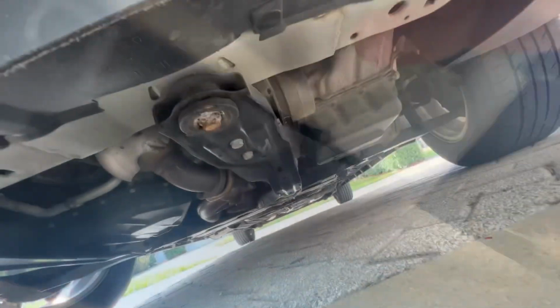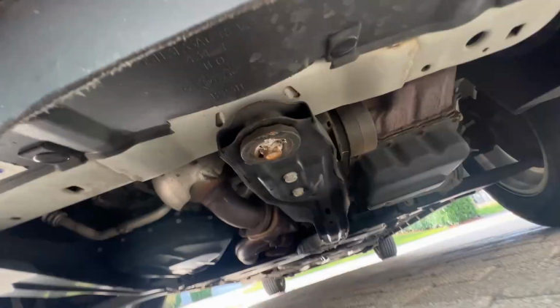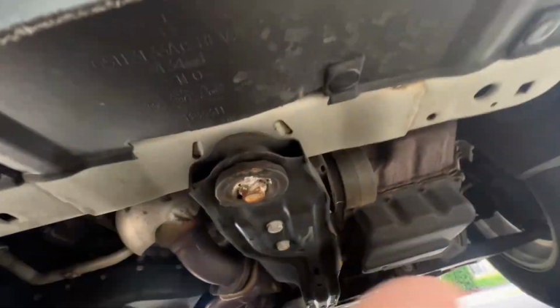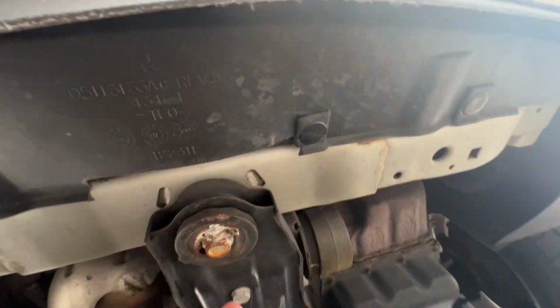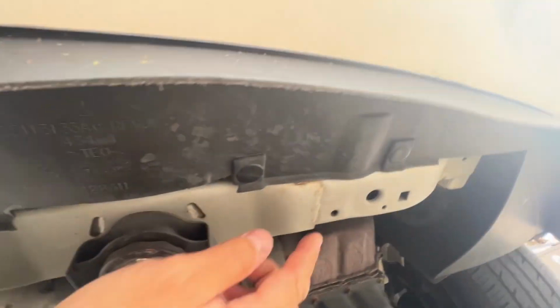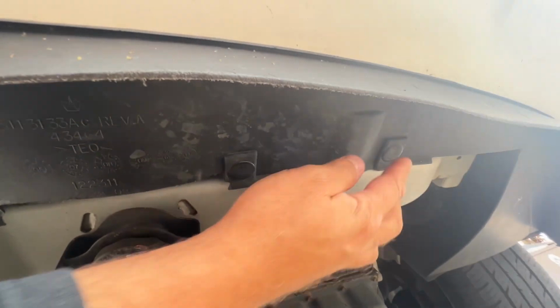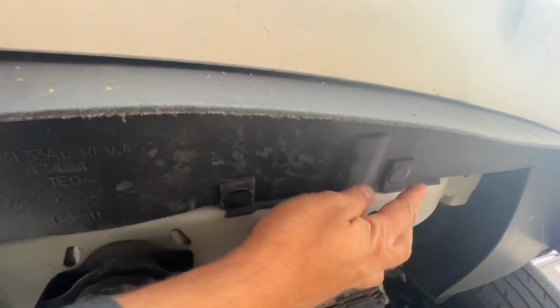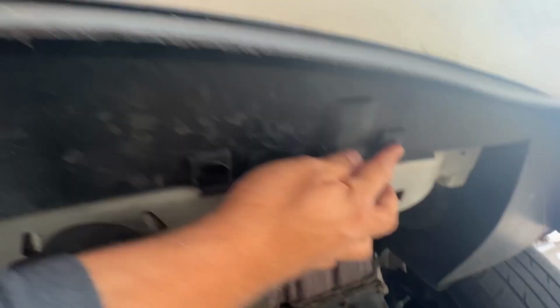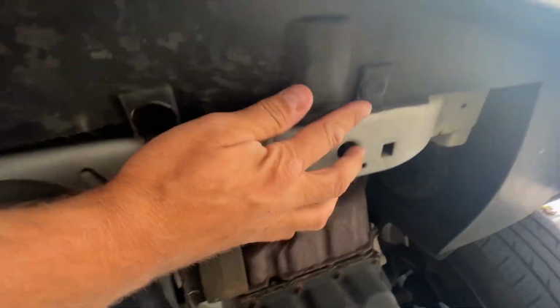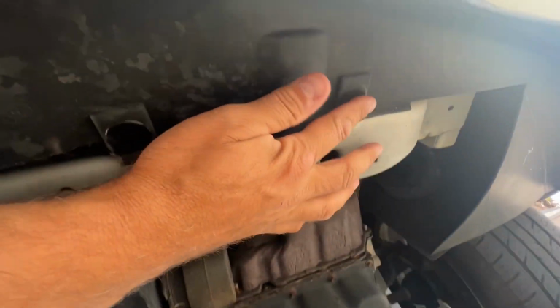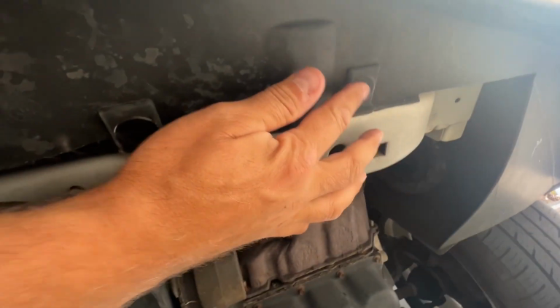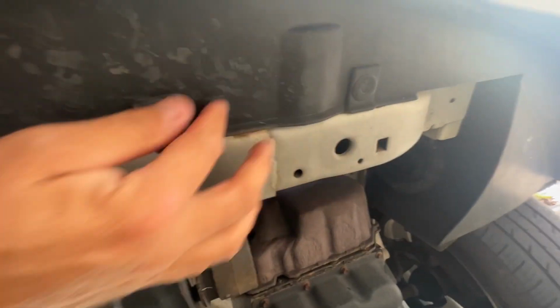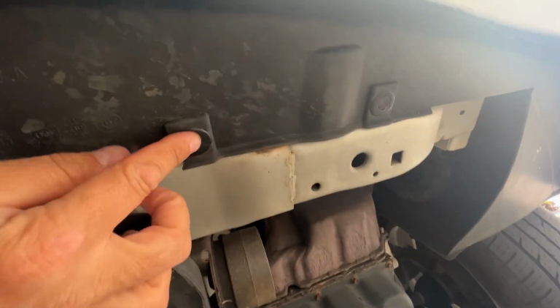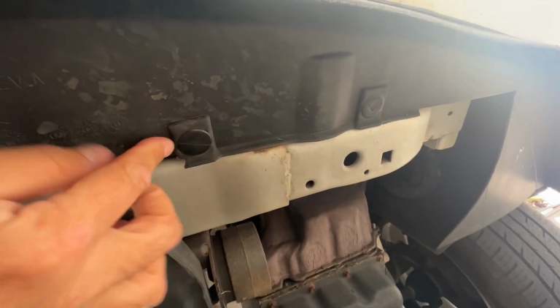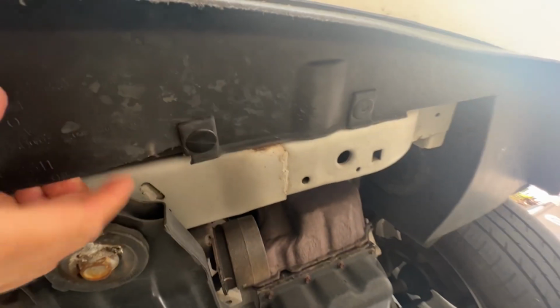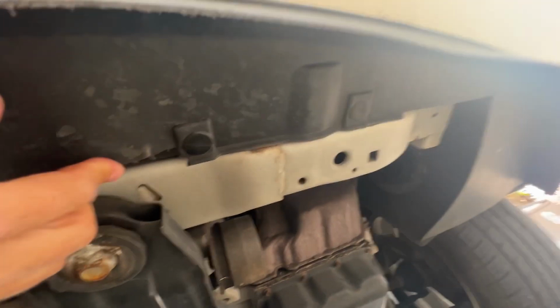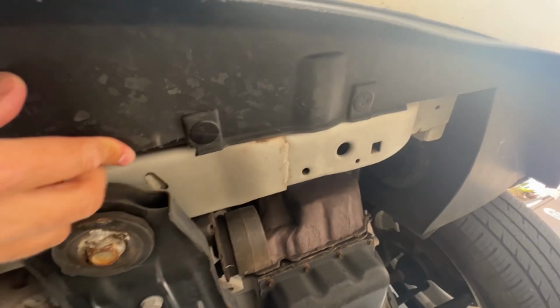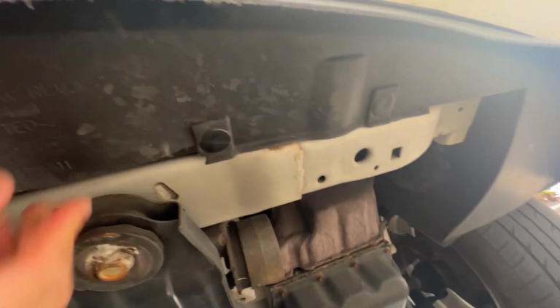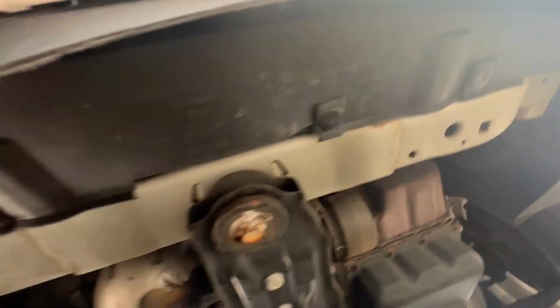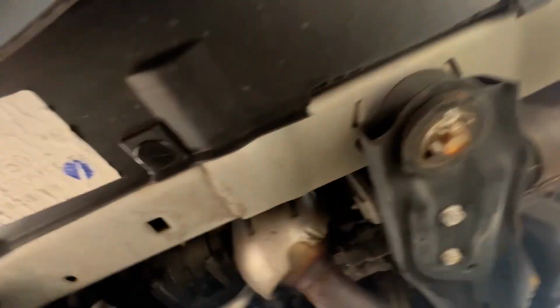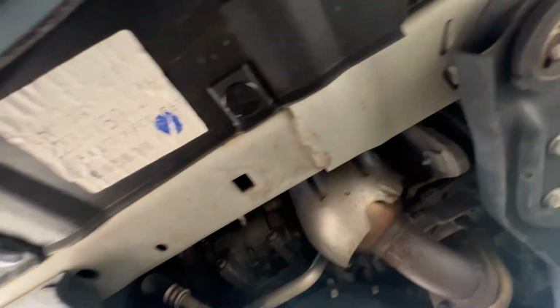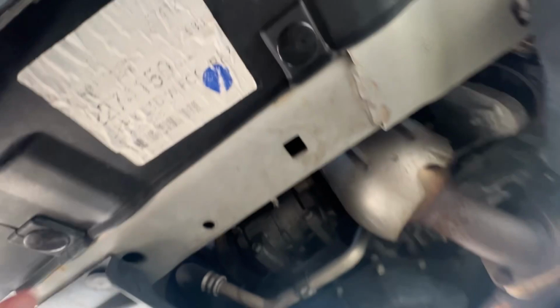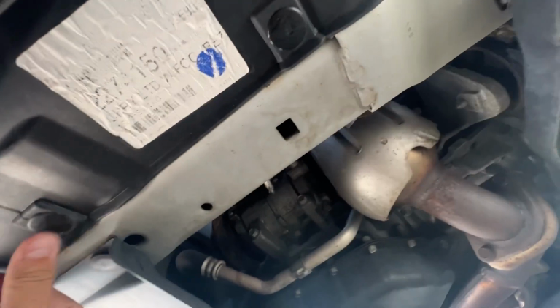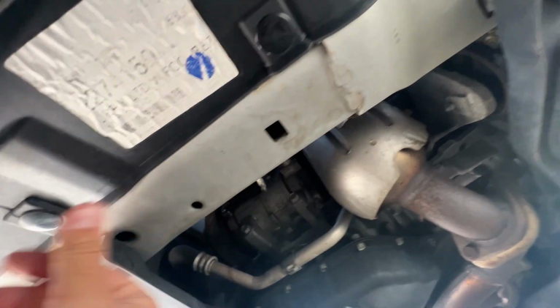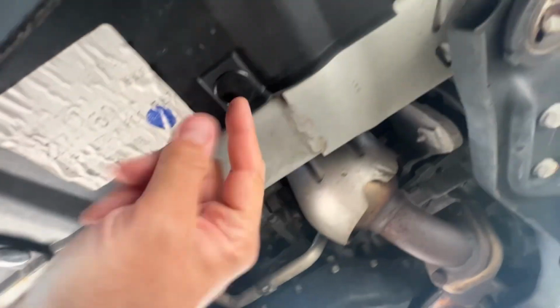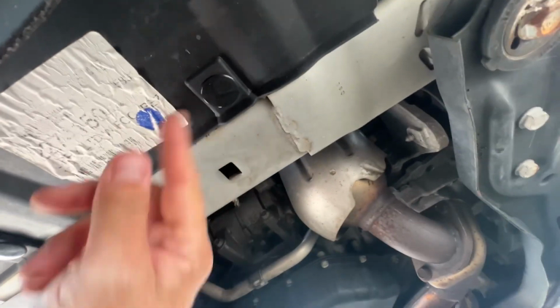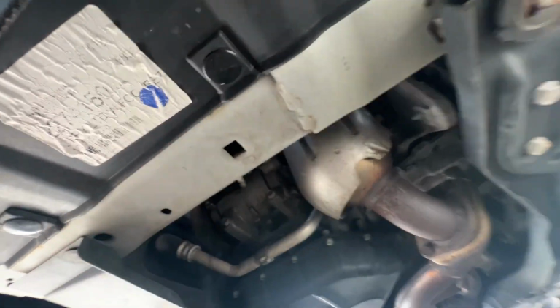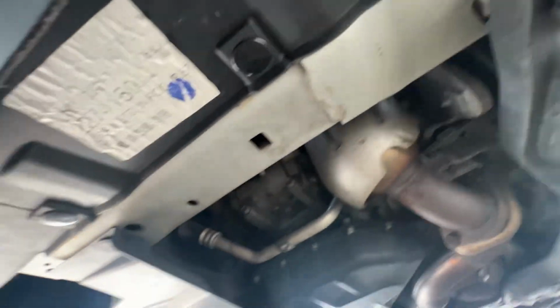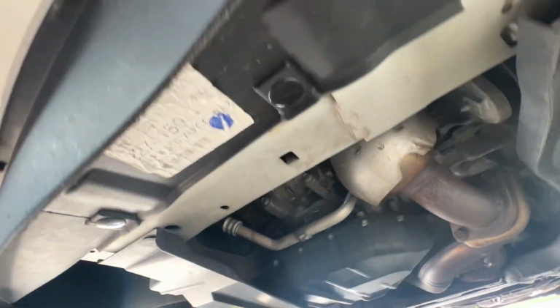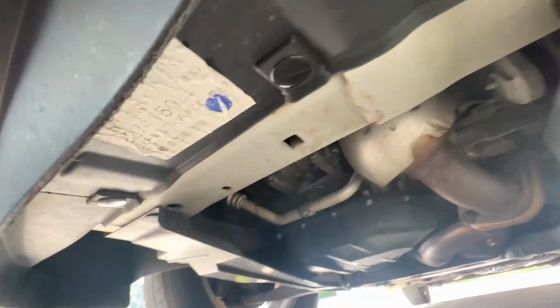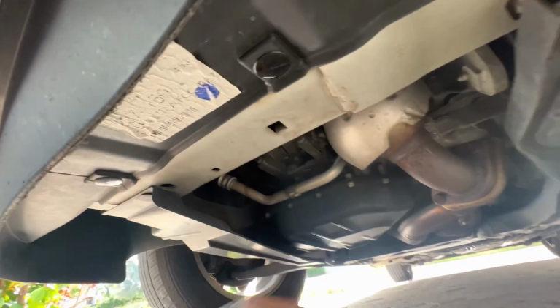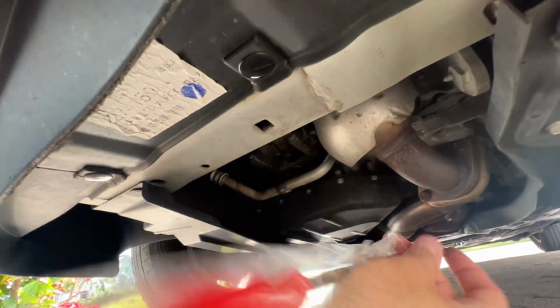Once you've done that, there's four of these plastic things right underneath here that hold the bottom of the bumper. So we're going to want to take those four things off. We're going to use this tool.